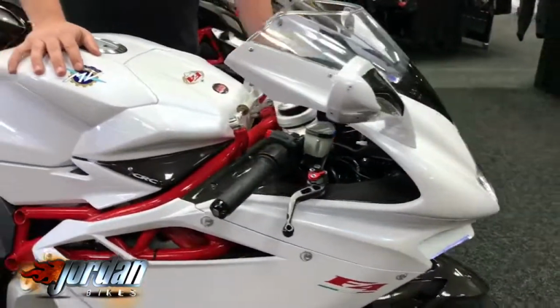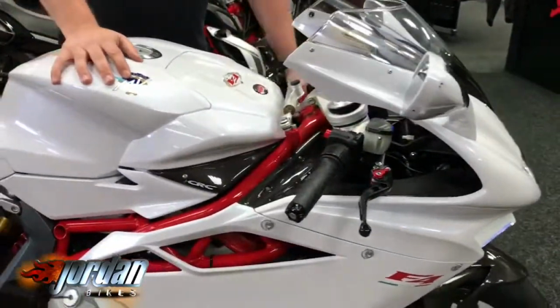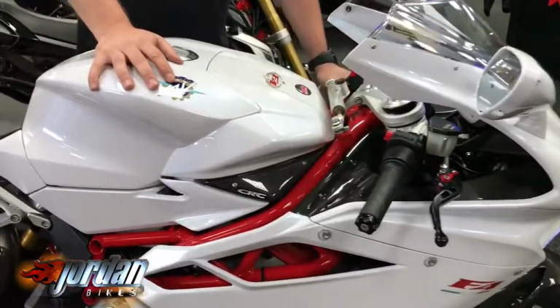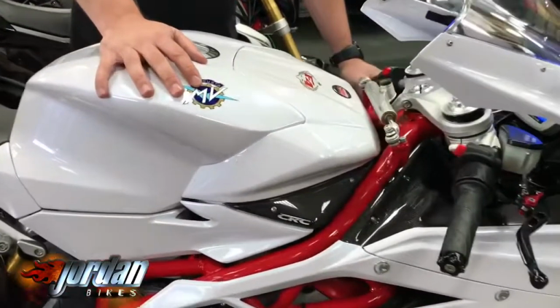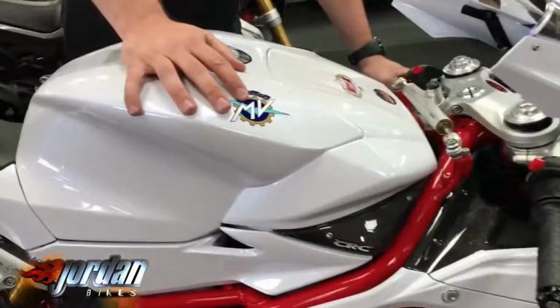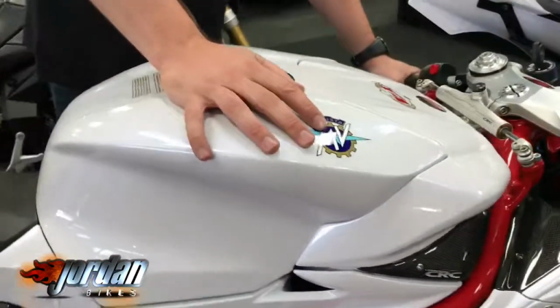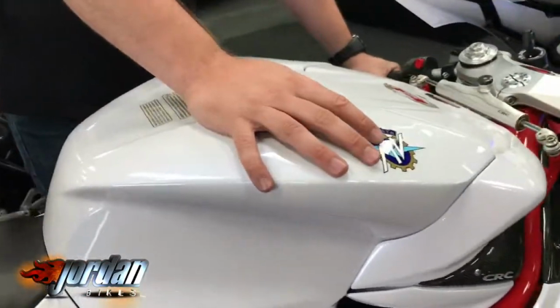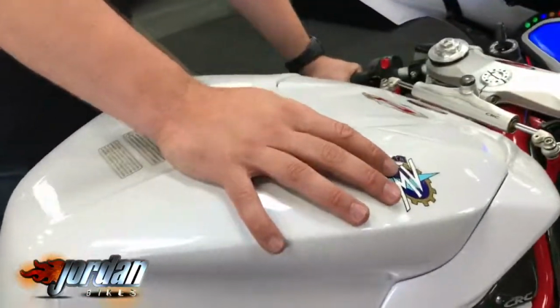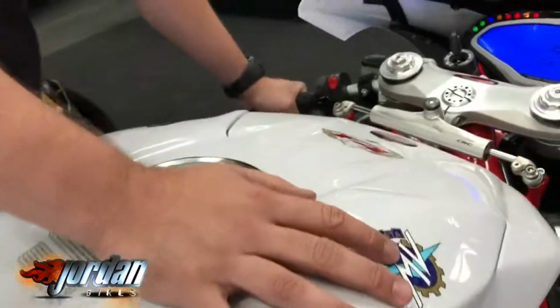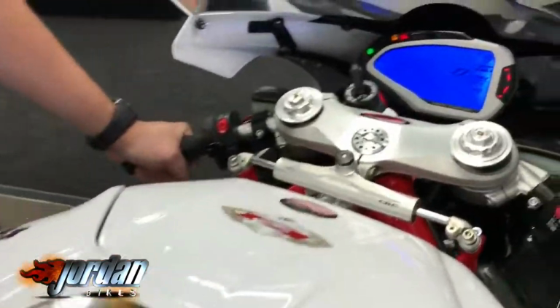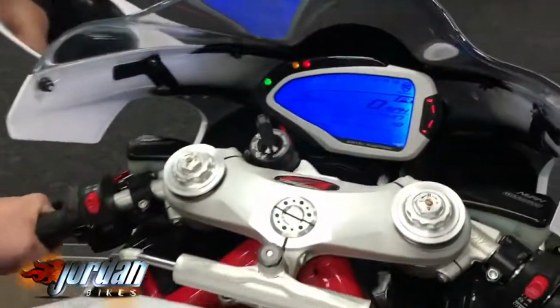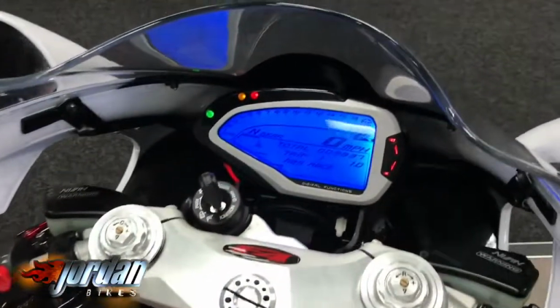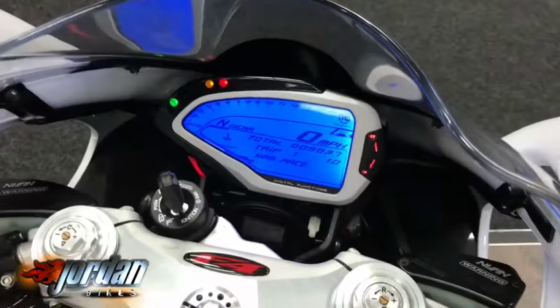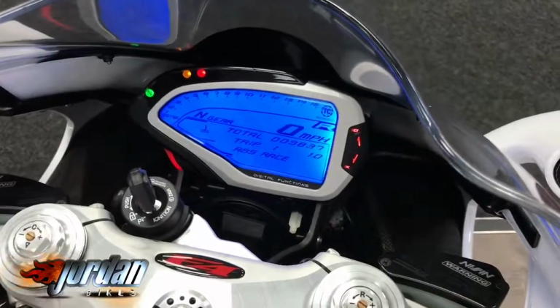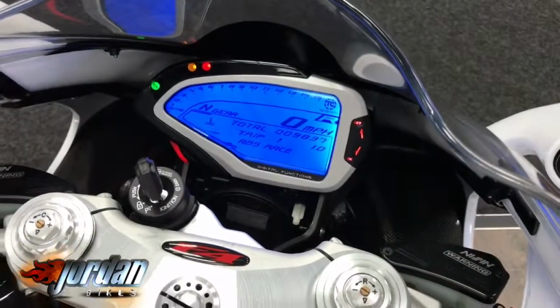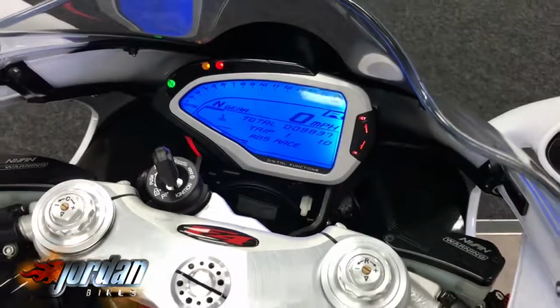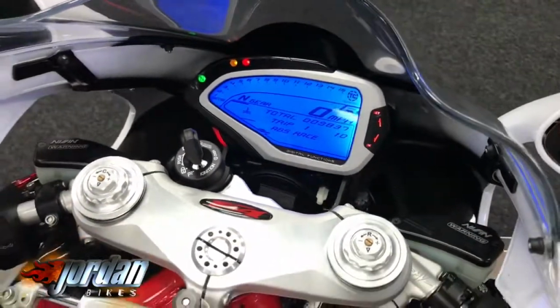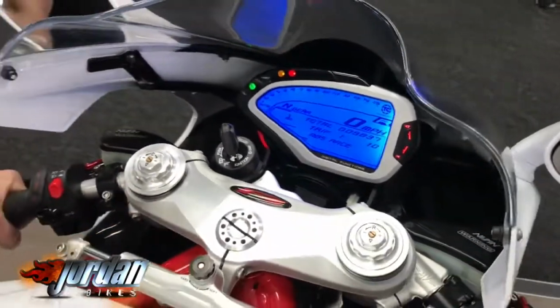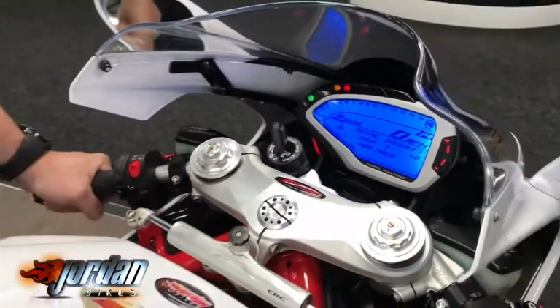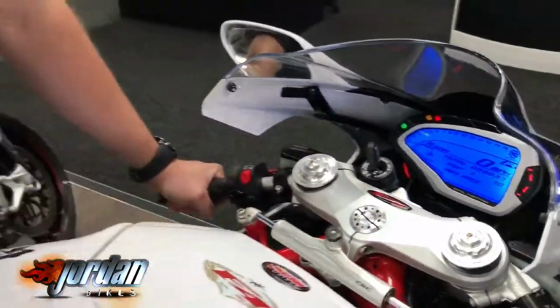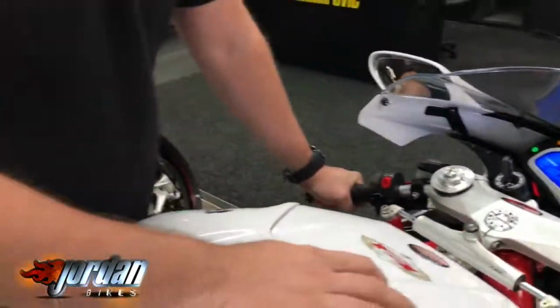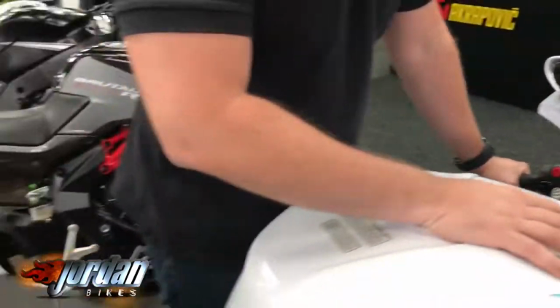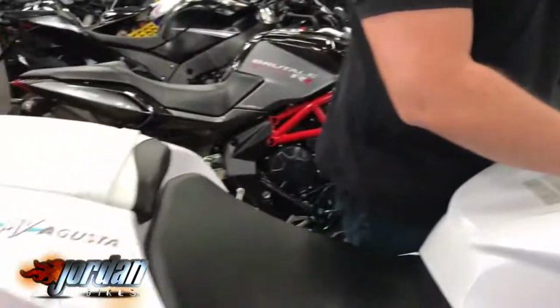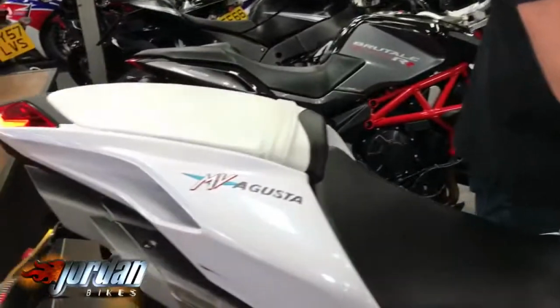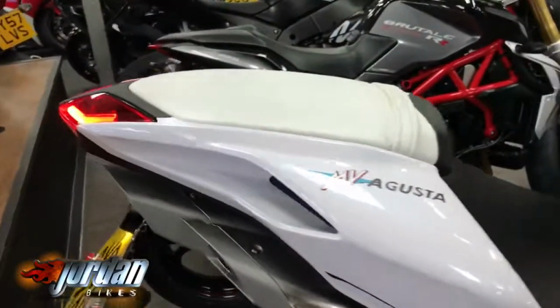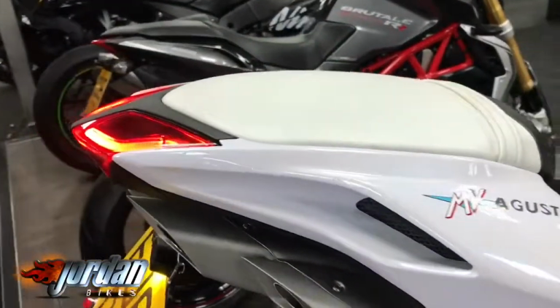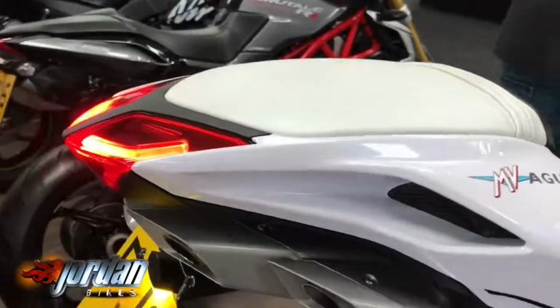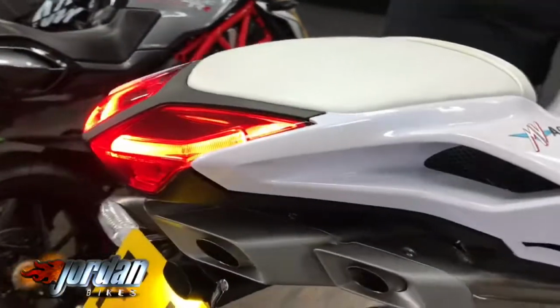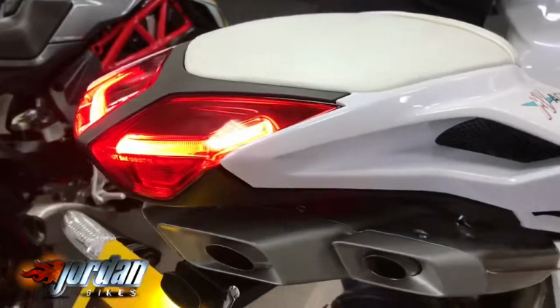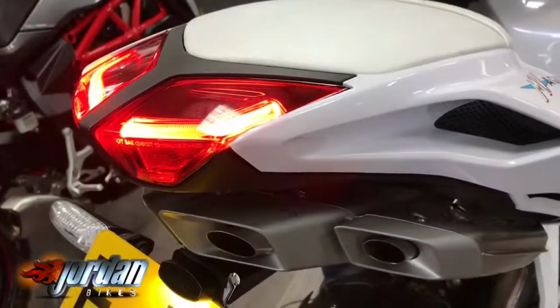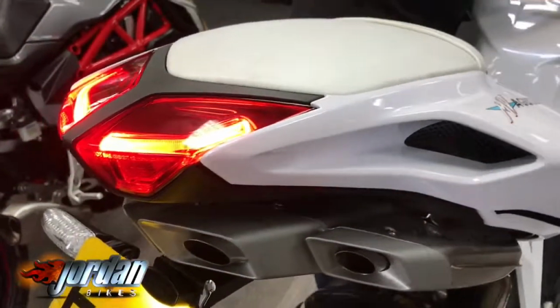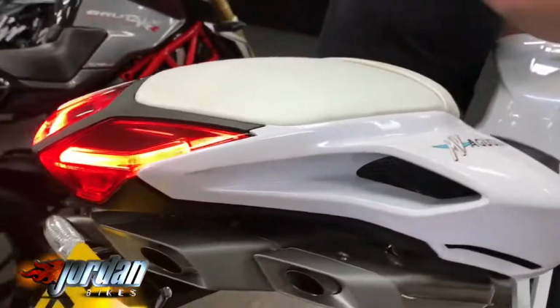If you just look at the old instrument display there, set up so a bit of a racing show to that. Traction control systems, ABS, power modes — it's got the works. Single sided swing arm, LED rear end.